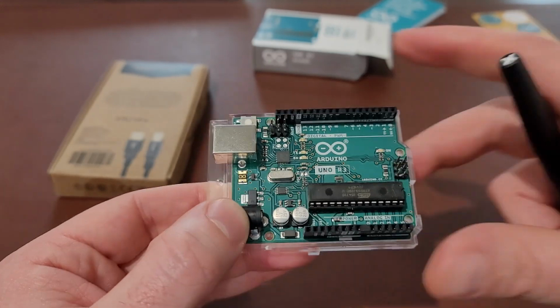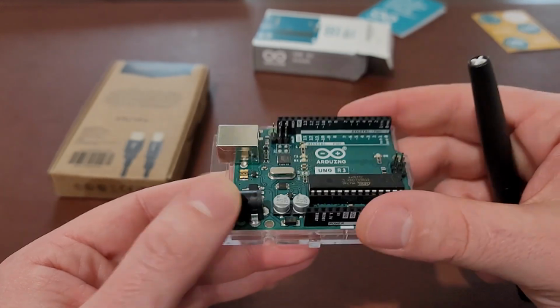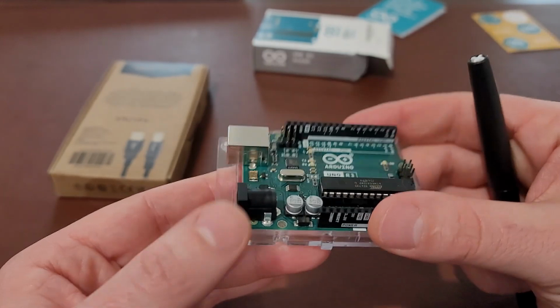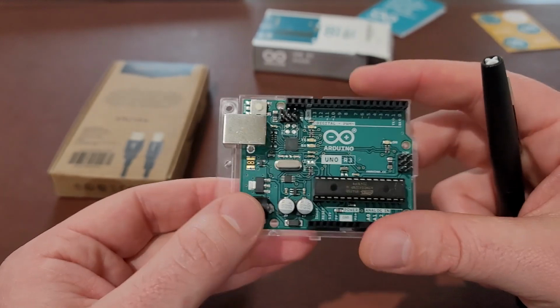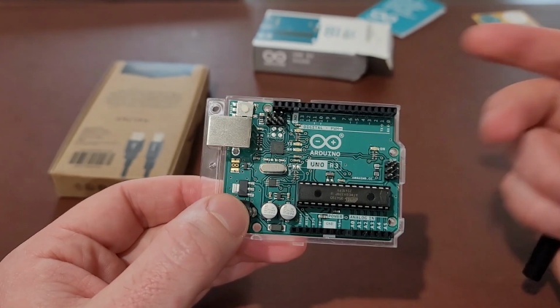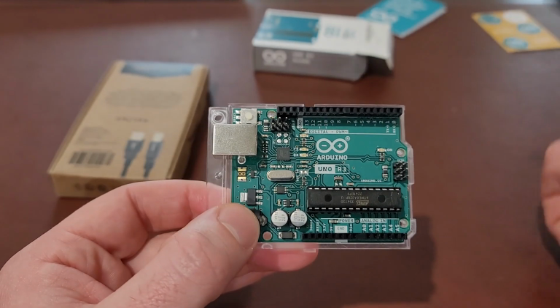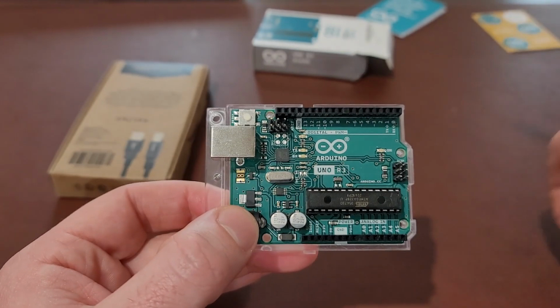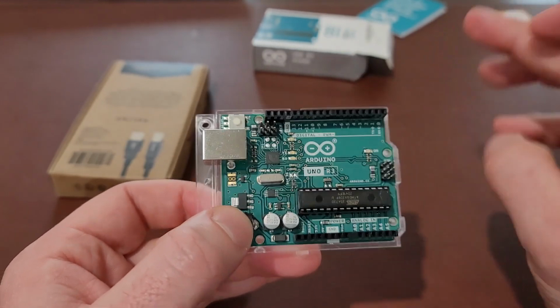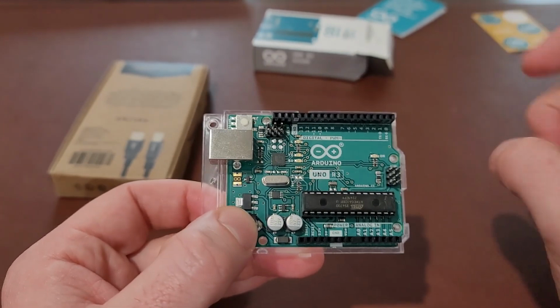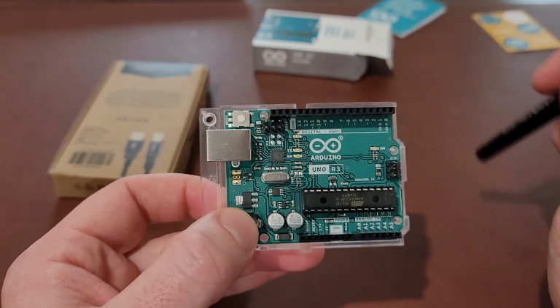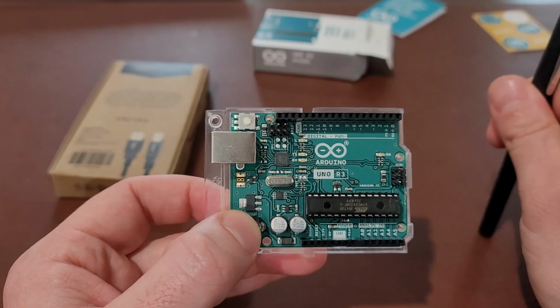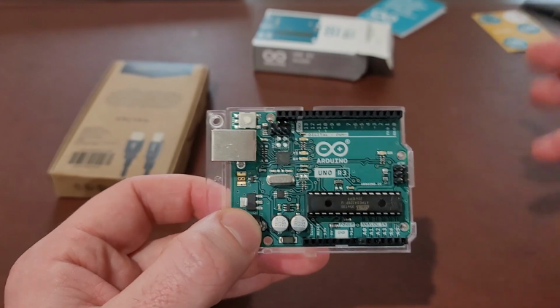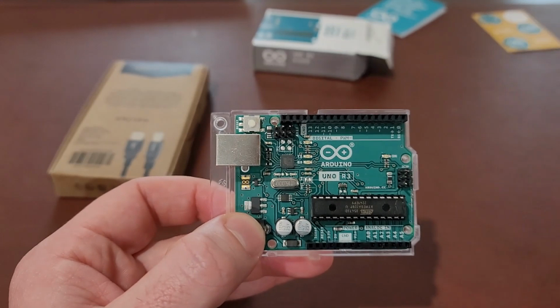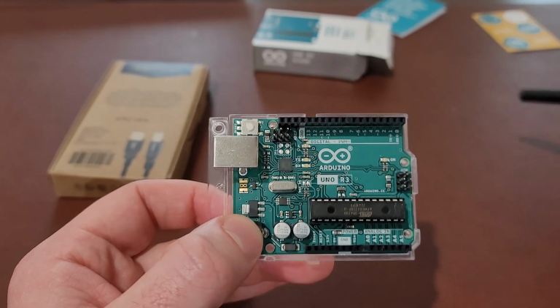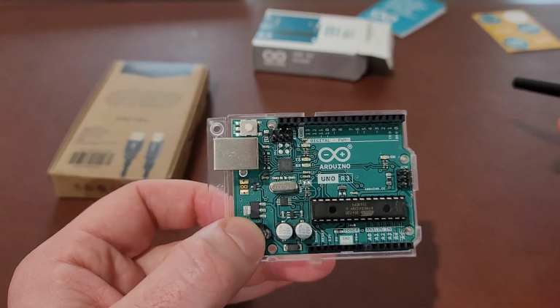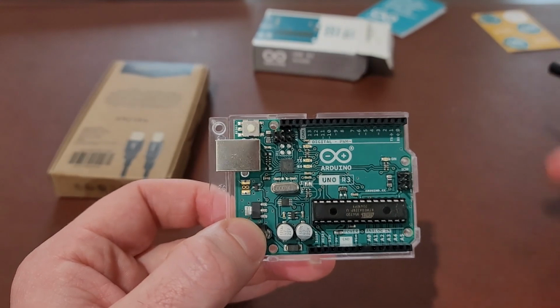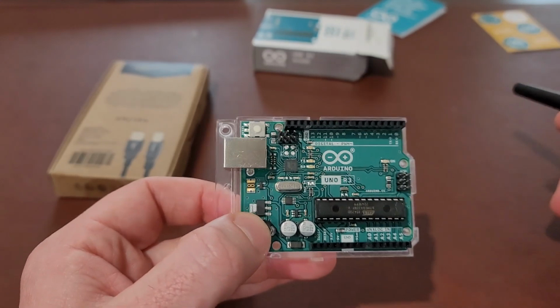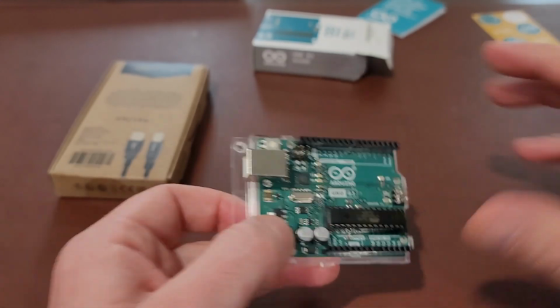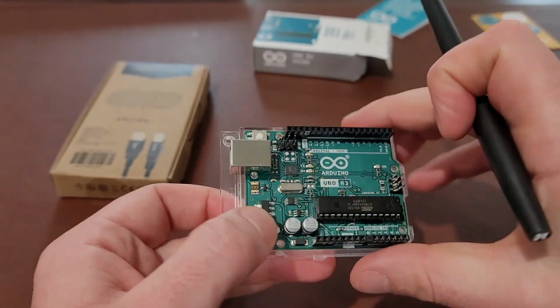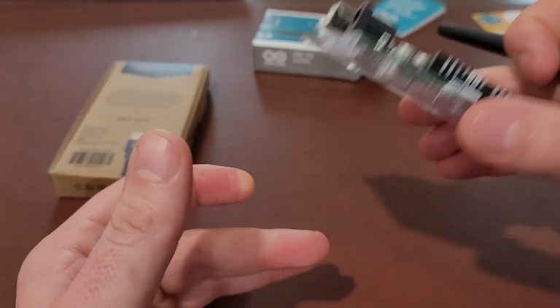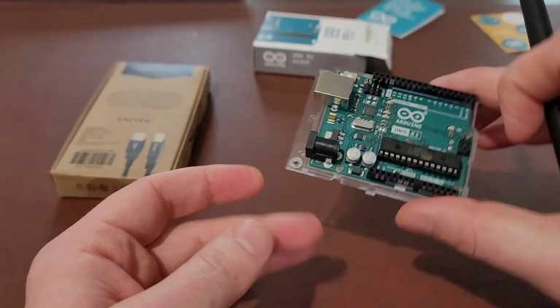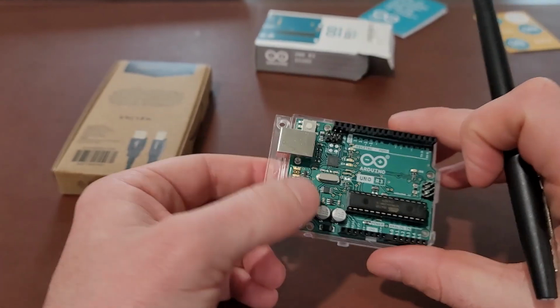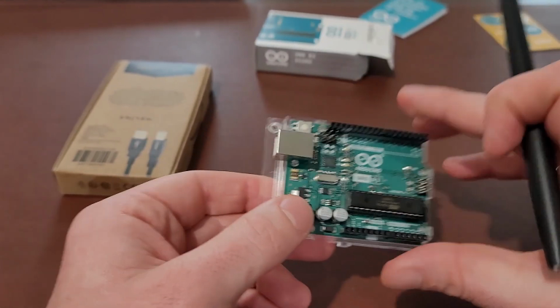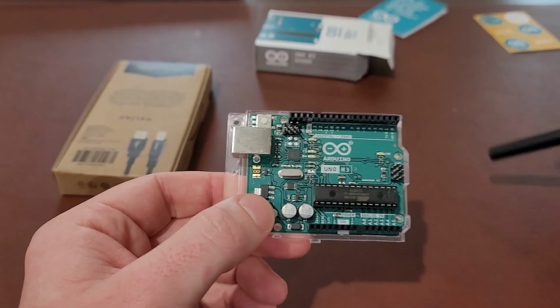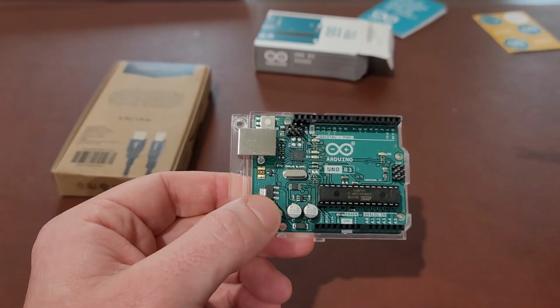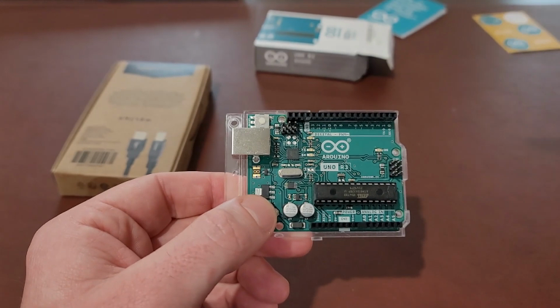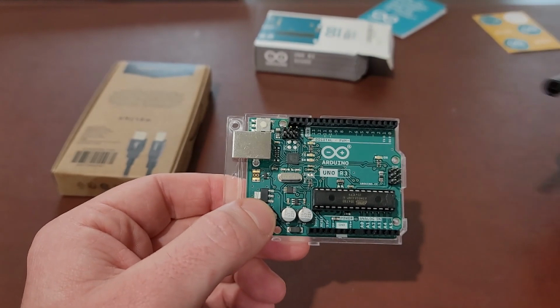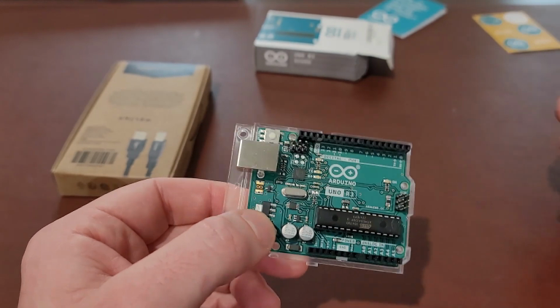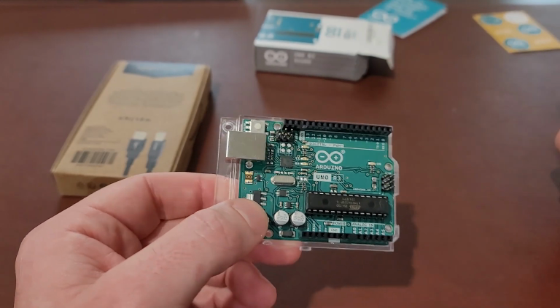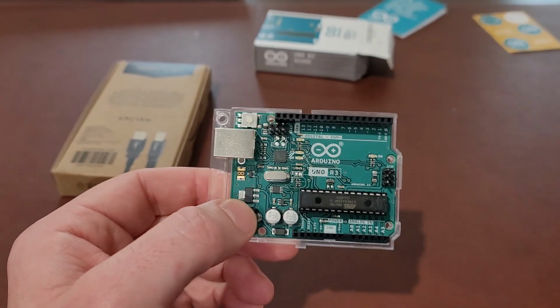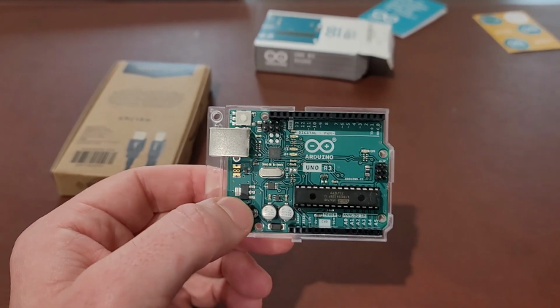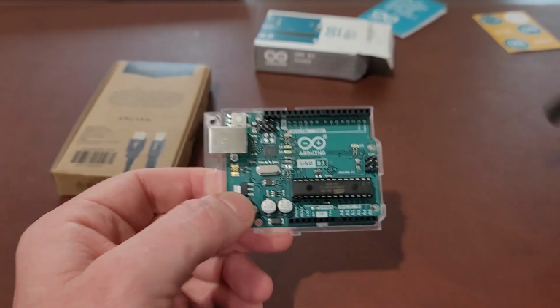It's a pretty lightweight board — not a lot to it. It's their UNO, the small version, but it can do pretty much anything you want it to do. In the next couple of videos we'll start diving into this and programming some lights, adding motors, and things like that.